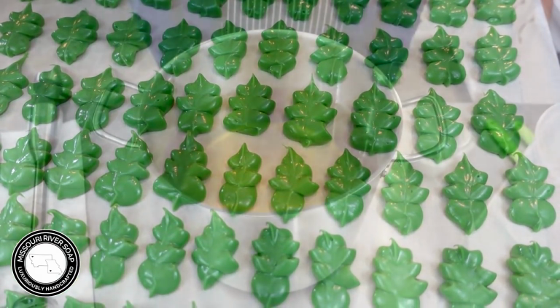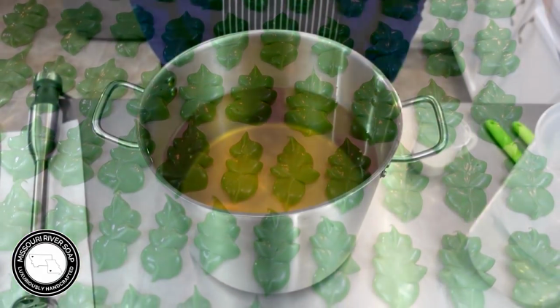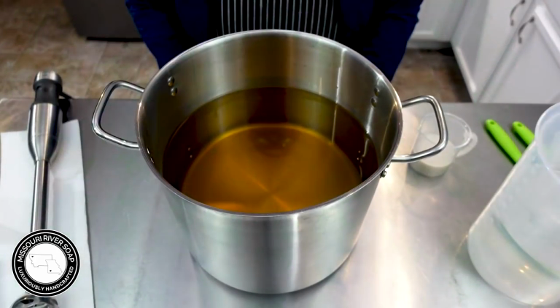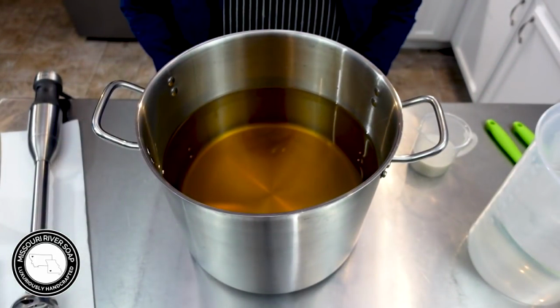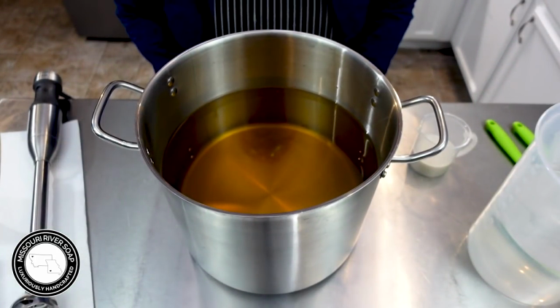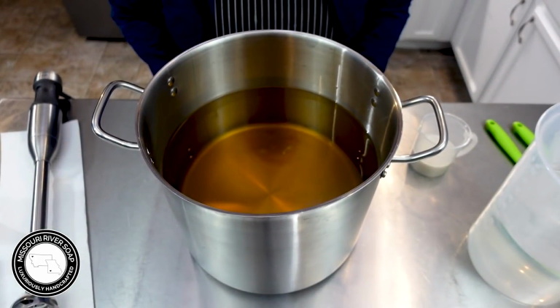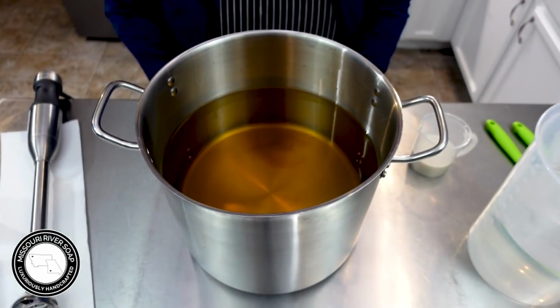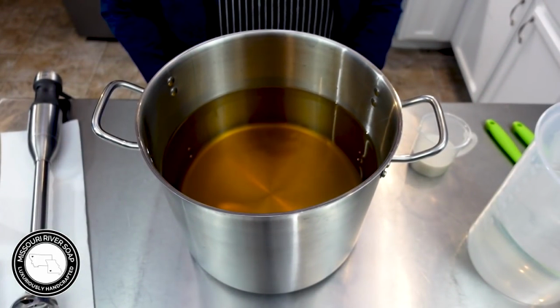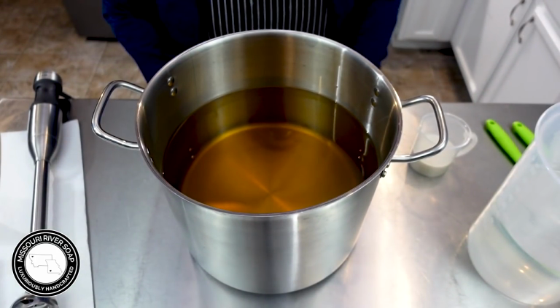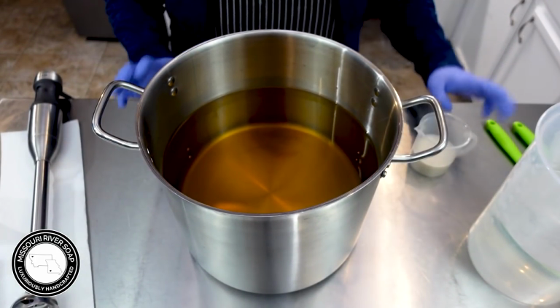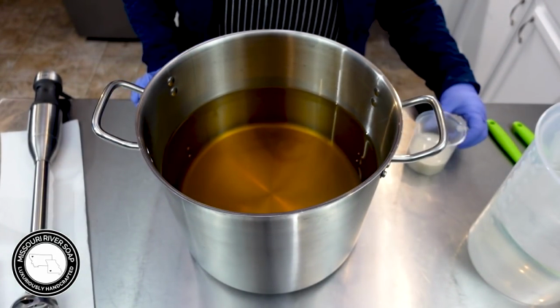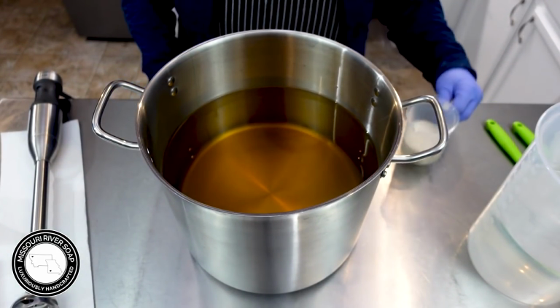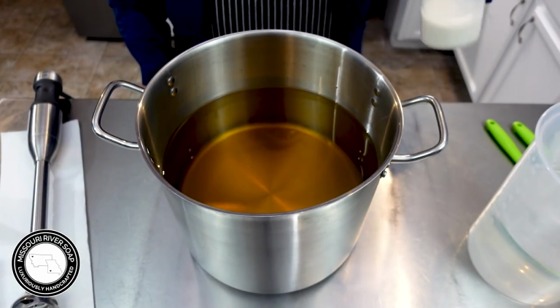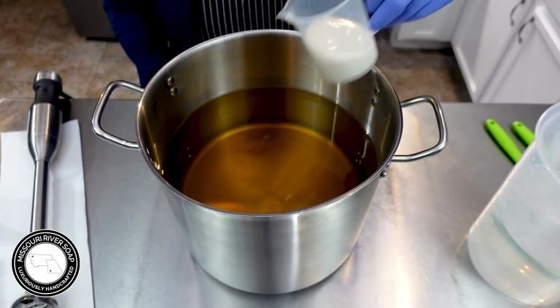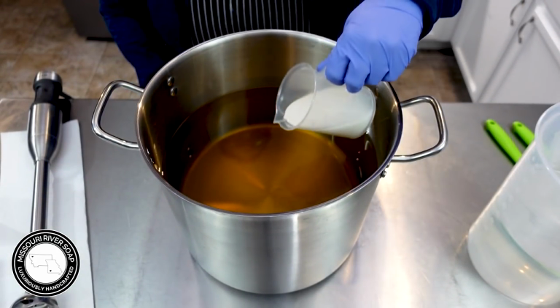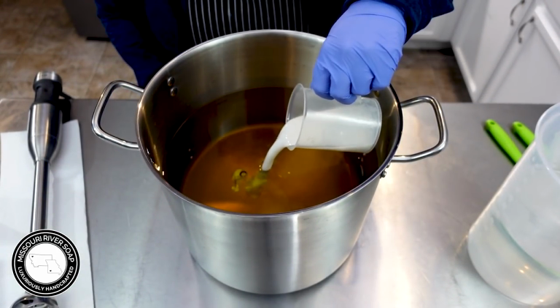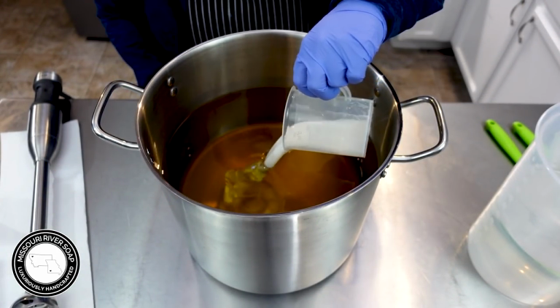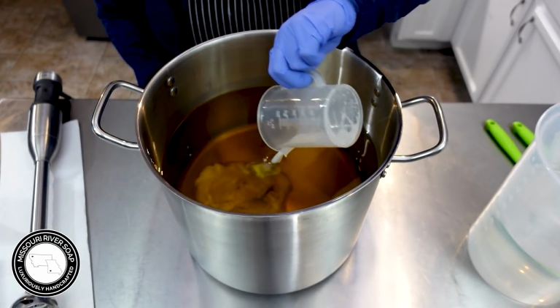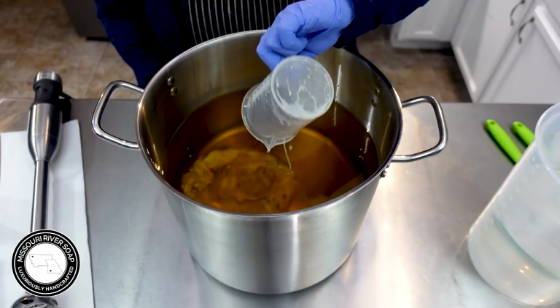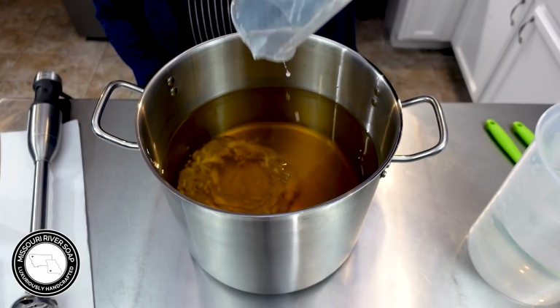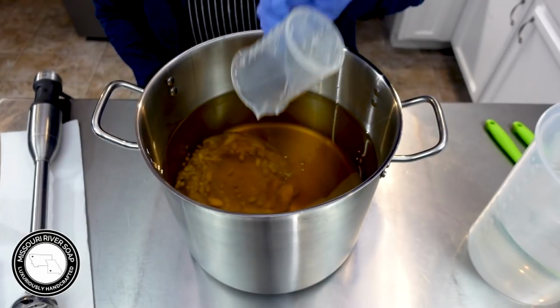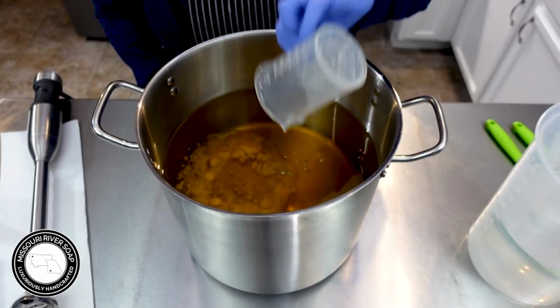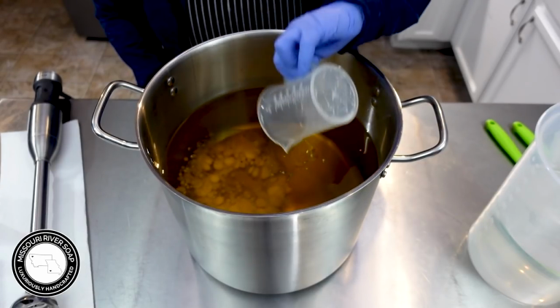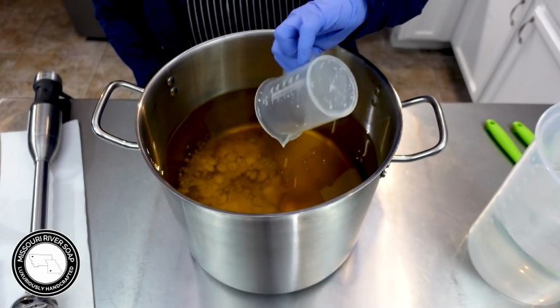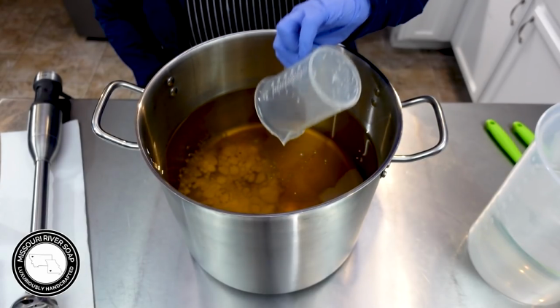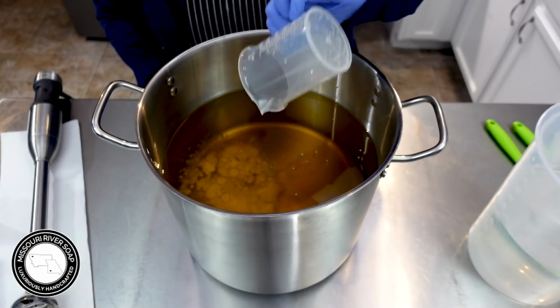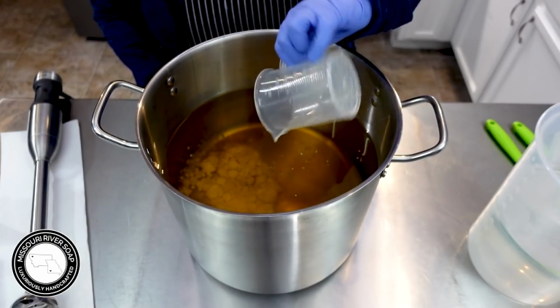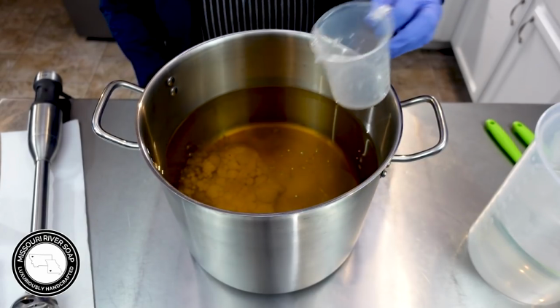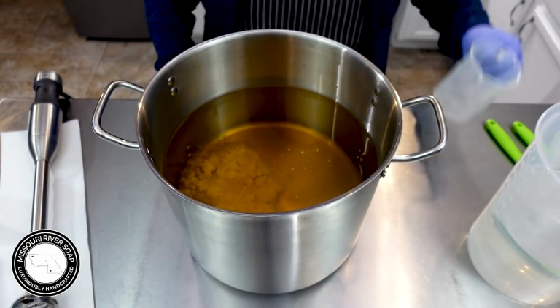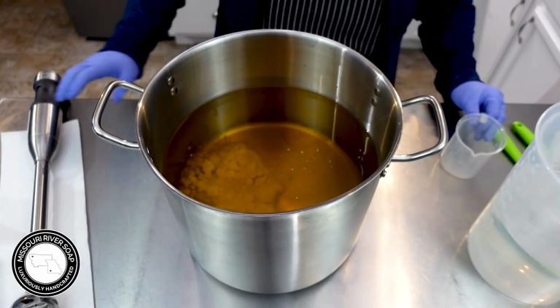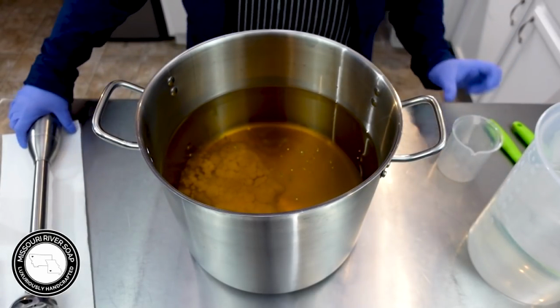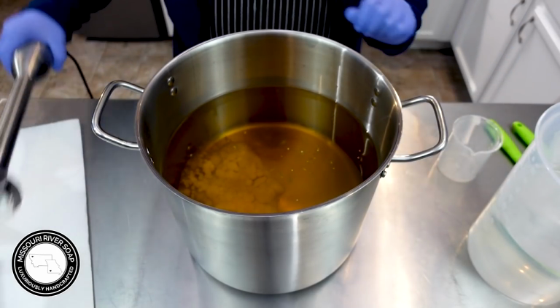Today I'm making Holly Jolly Soap and the first thing I'm going to do is add in the coconut milk. I like to get the coconut milk blended into my base oils.